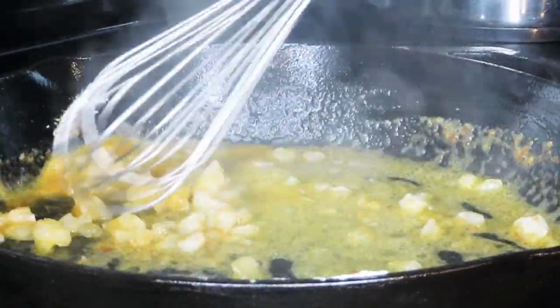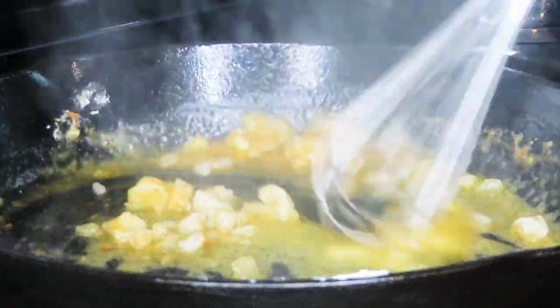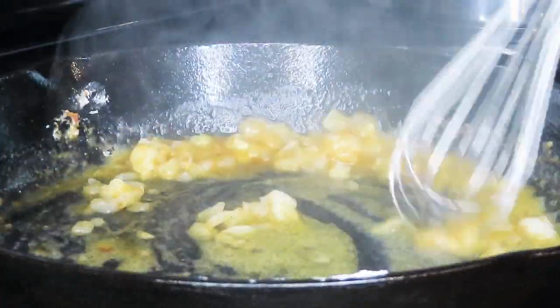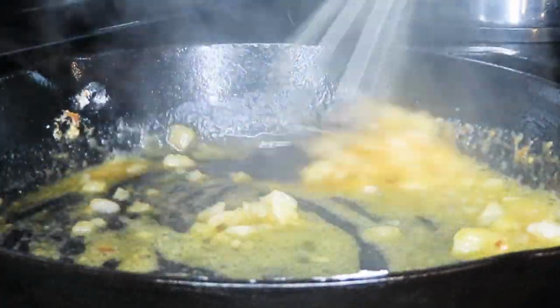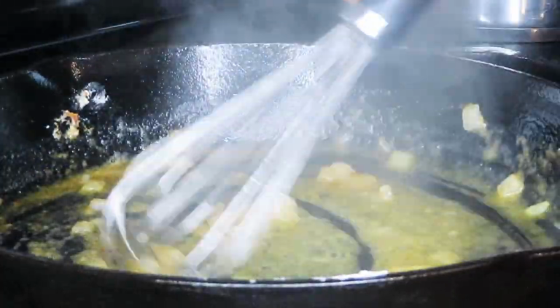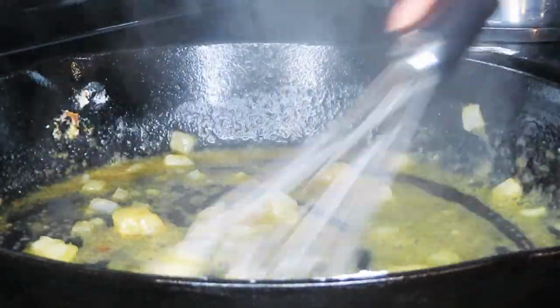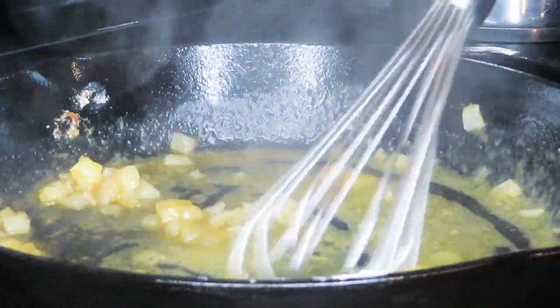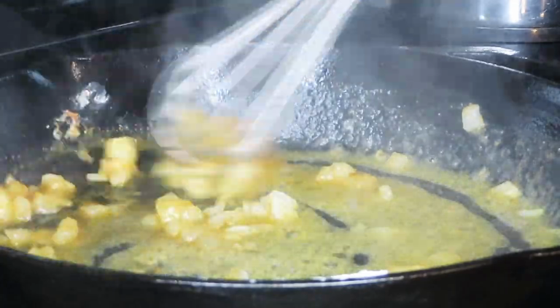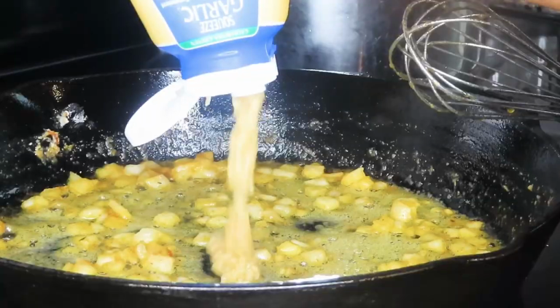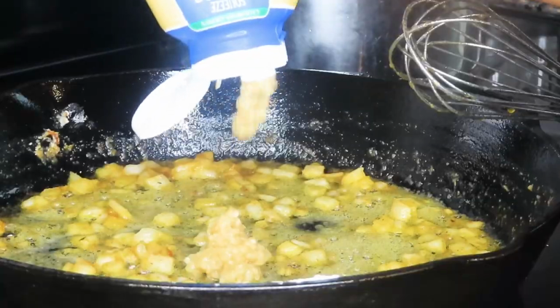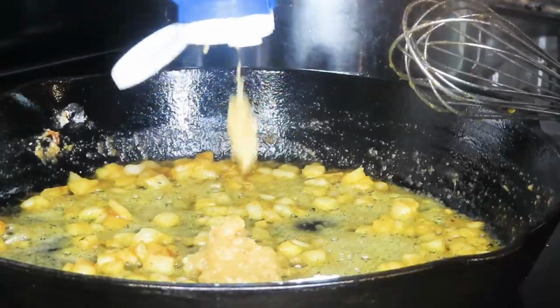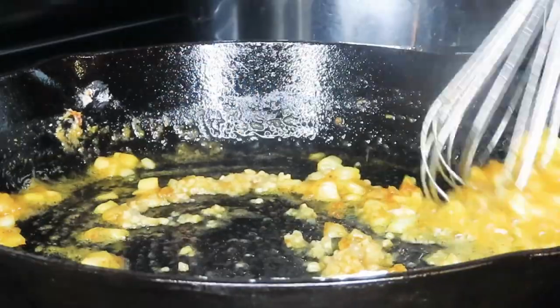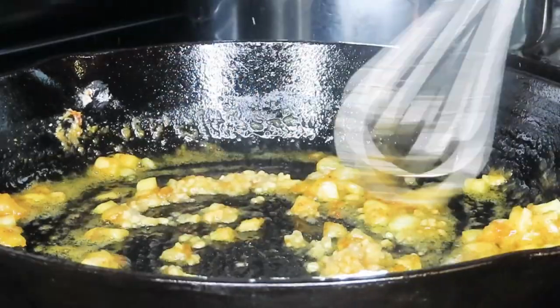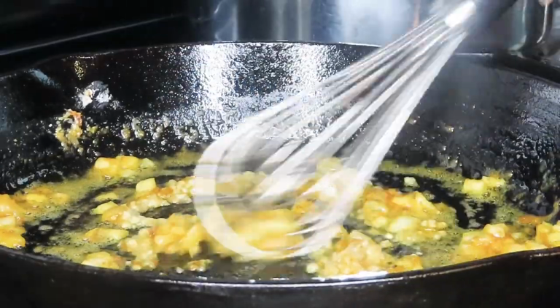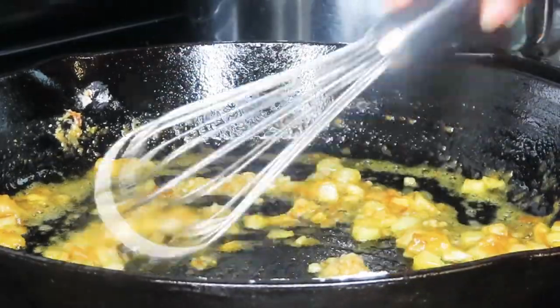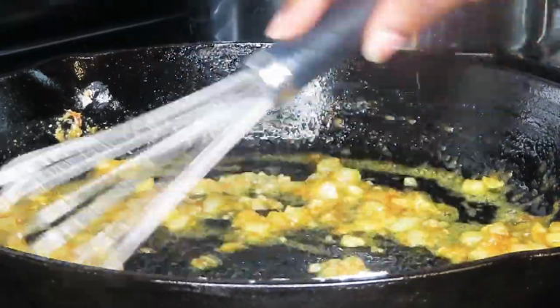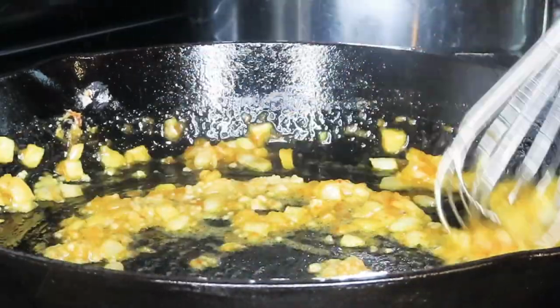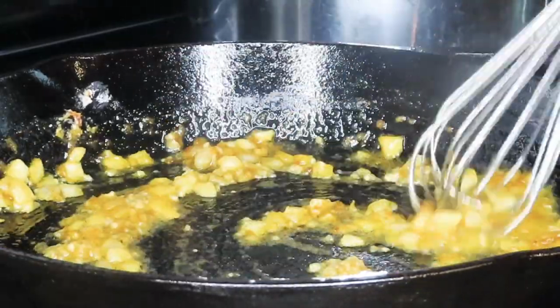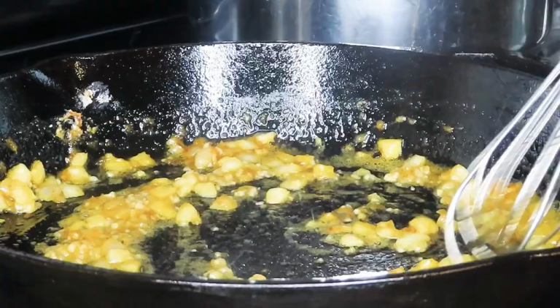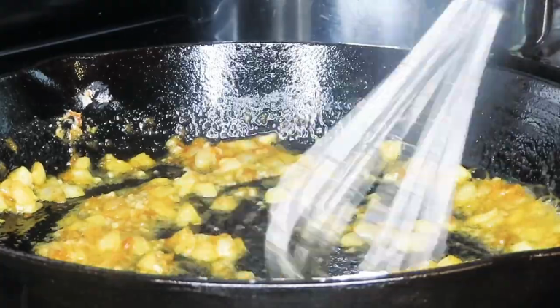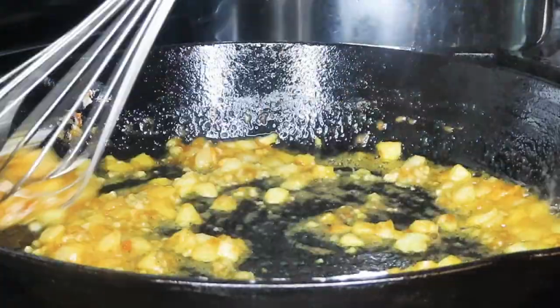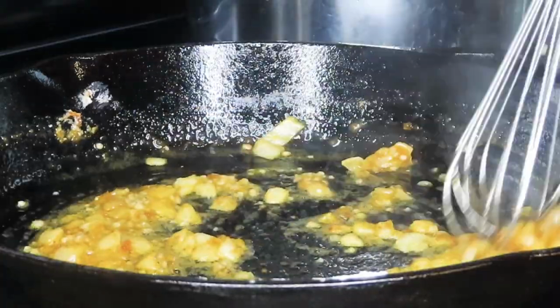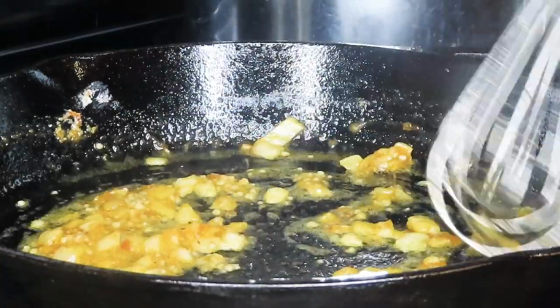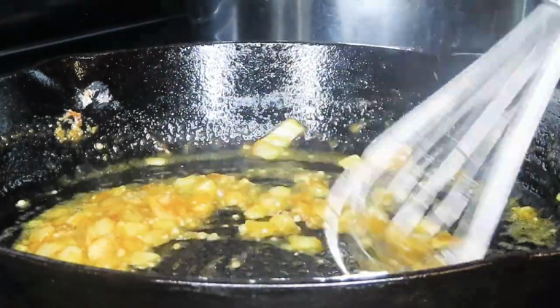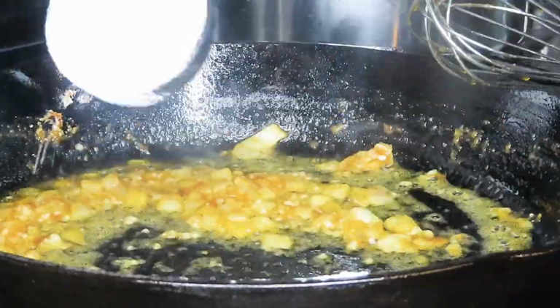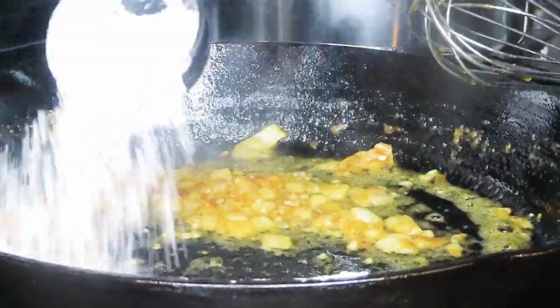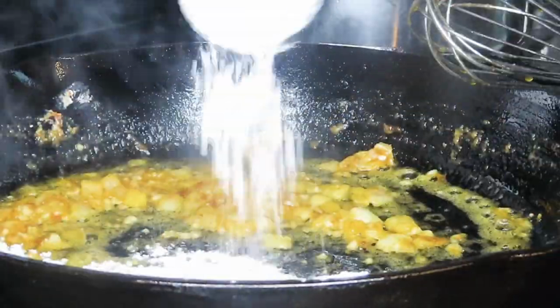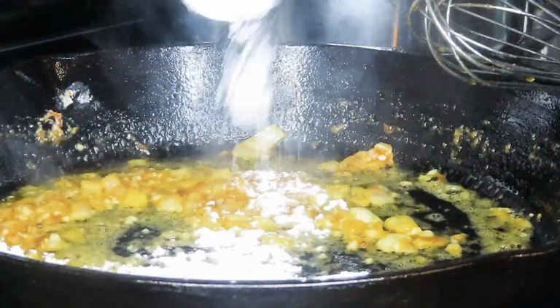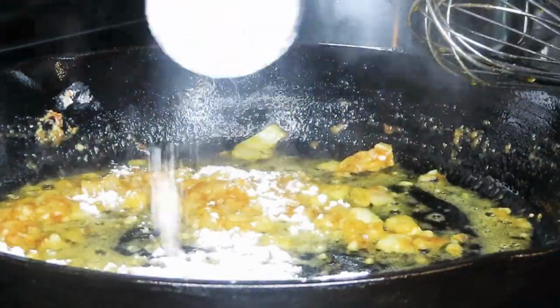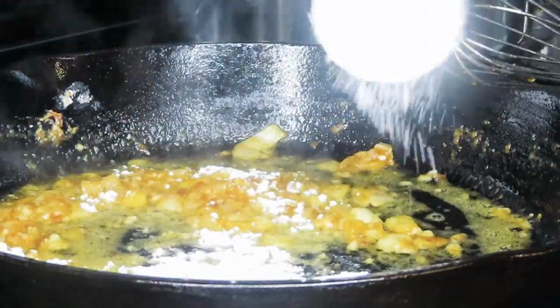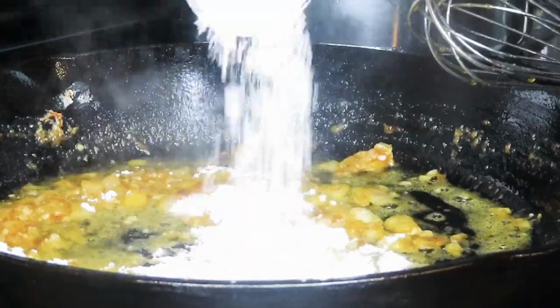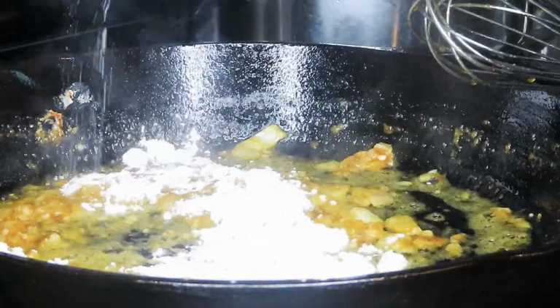I don't like a whole lot of onion in my gravy, so I just added a little bit and we're going to saute that down until they're nice and tender. Then we added in about a tablespoon or so of garlic, mix that around for just a few seconds — not too long — and then after that we're going to add in that flour we reserved earlier.